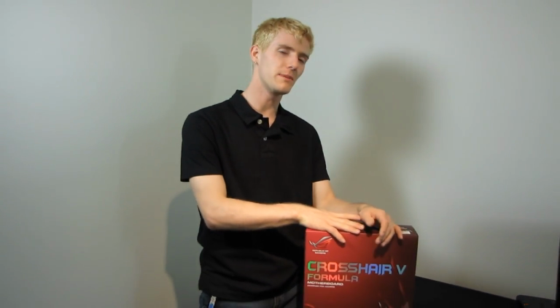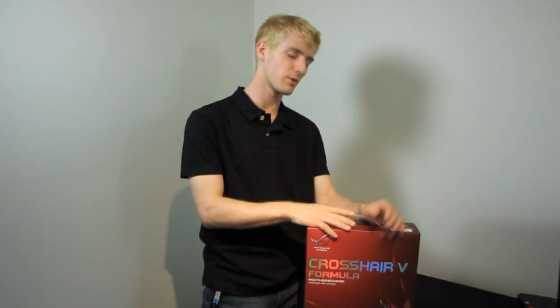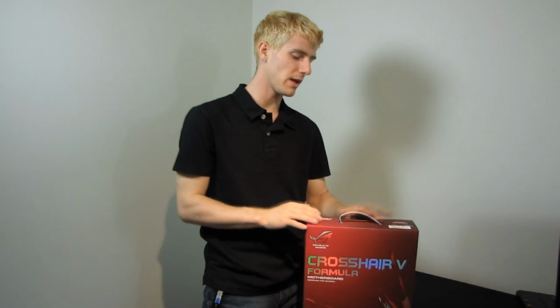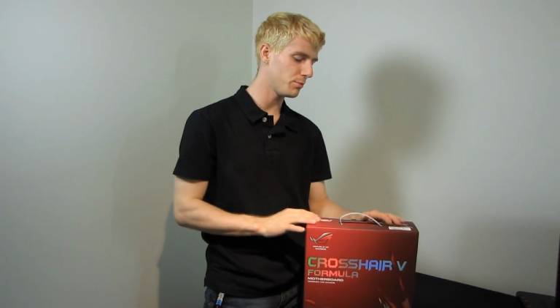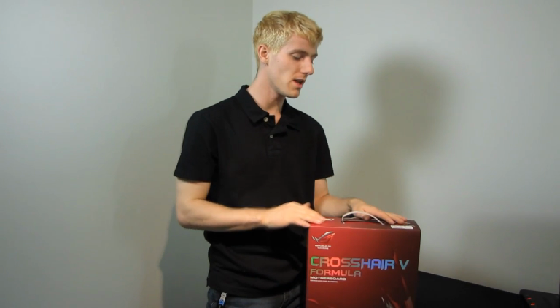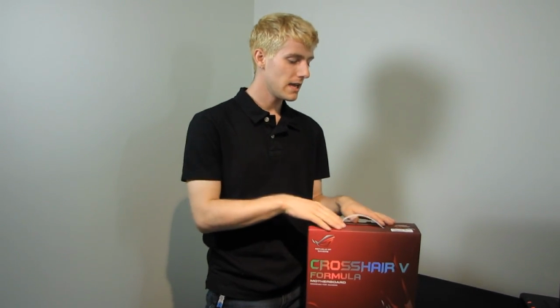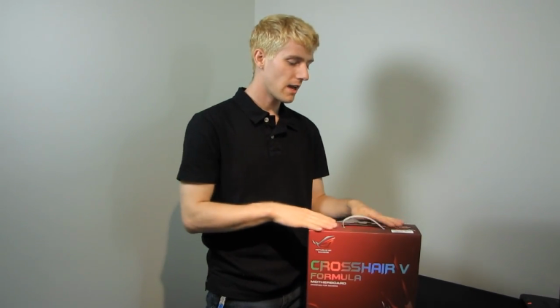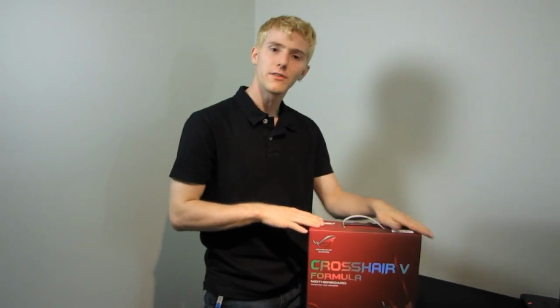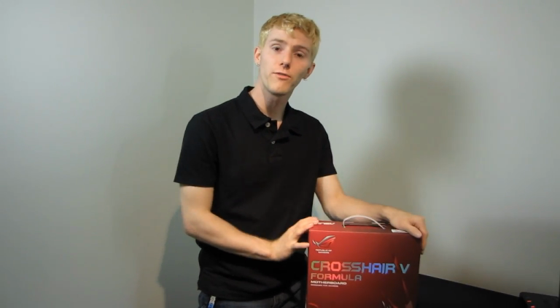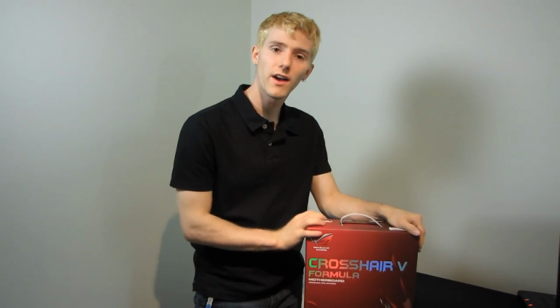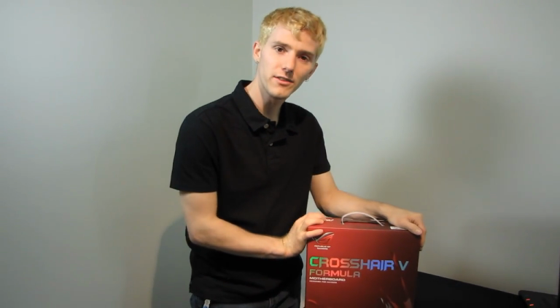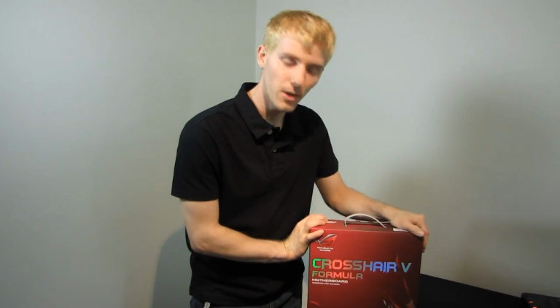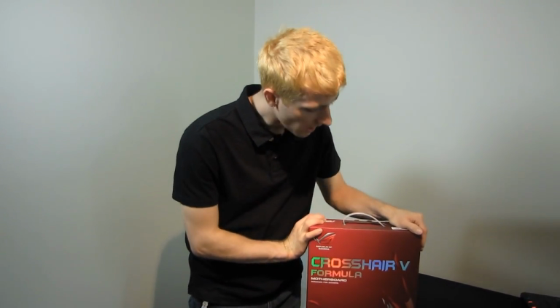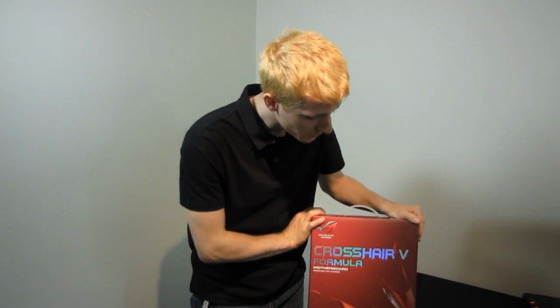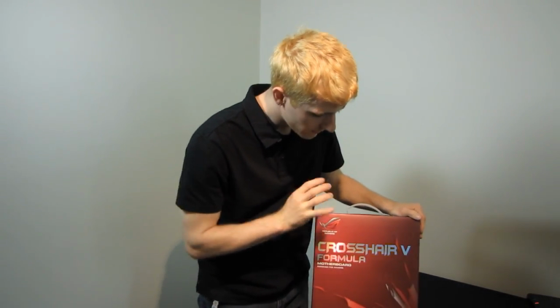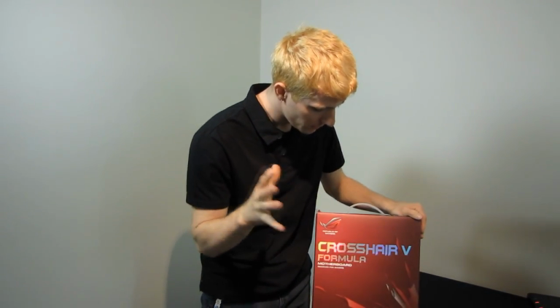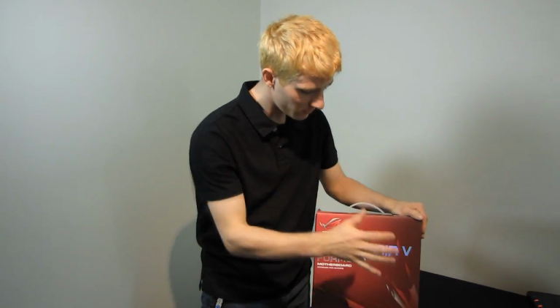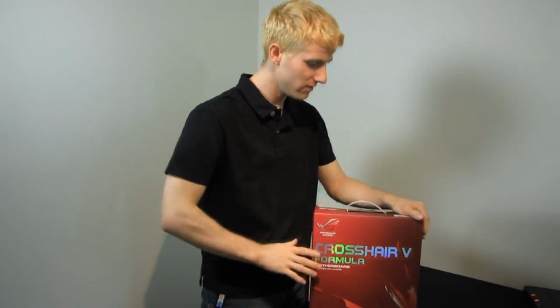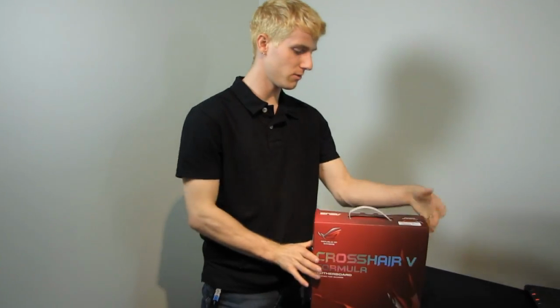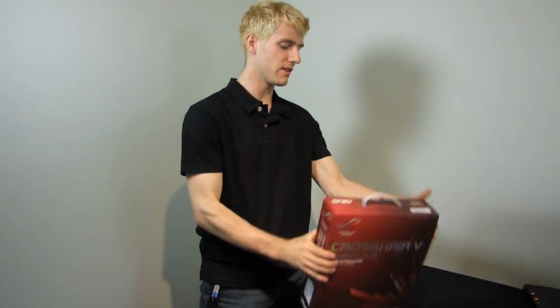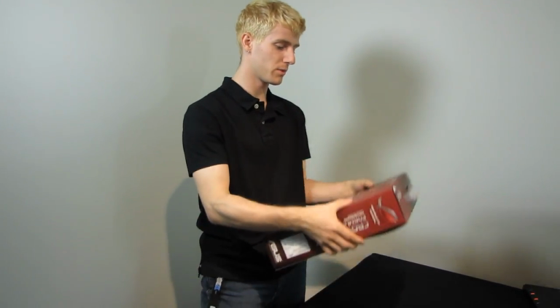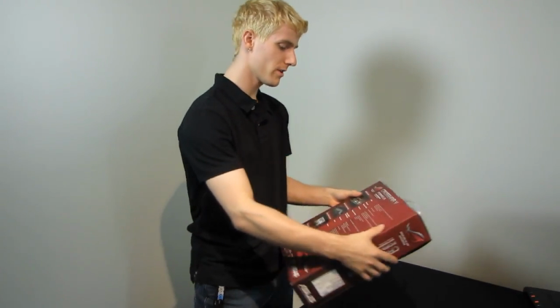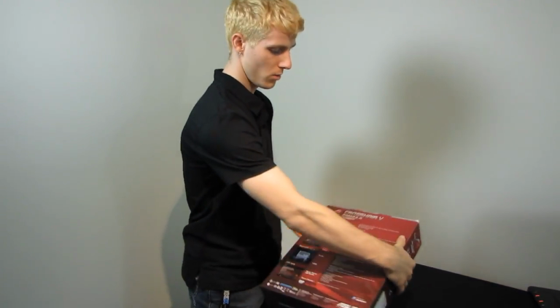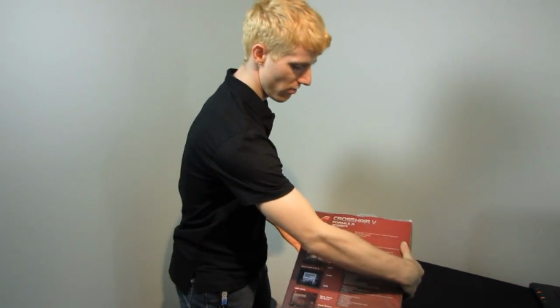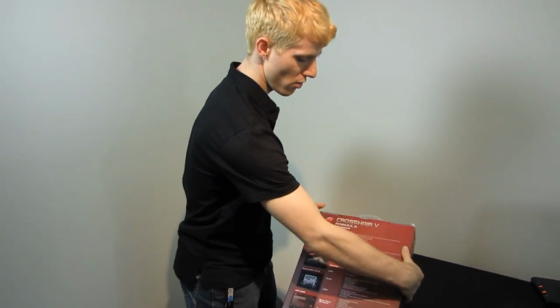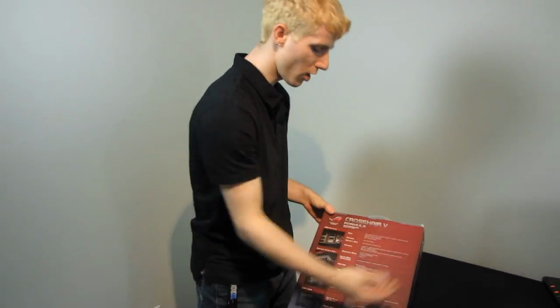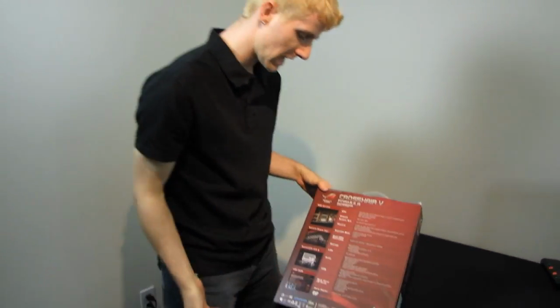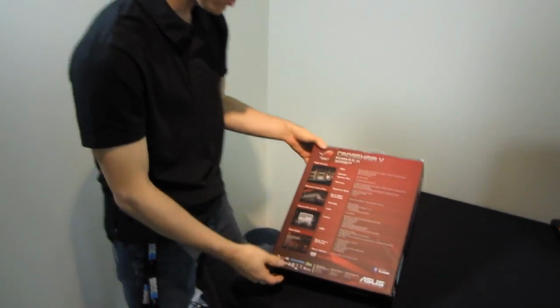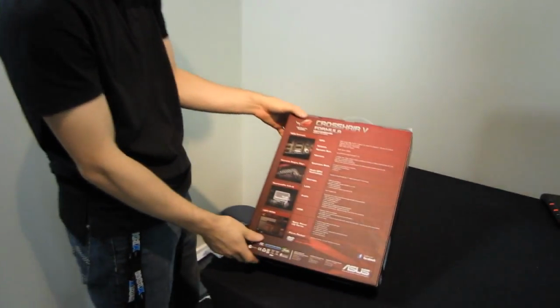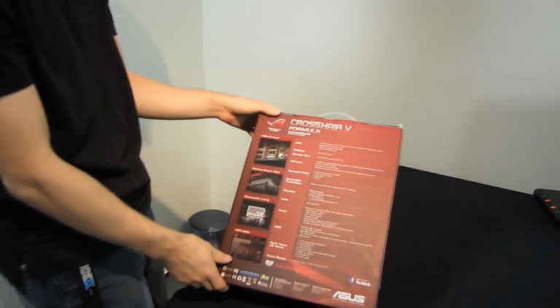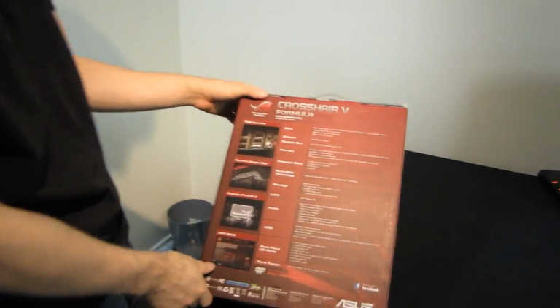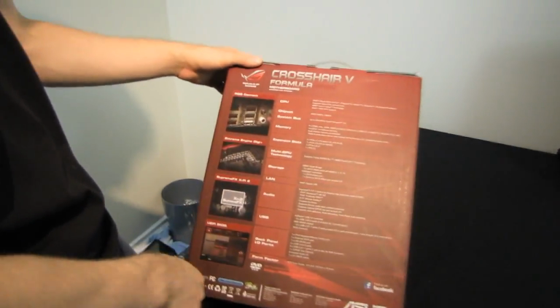So that means we're going to be able to put, so far undisclosed, unreleased CPUs into this motherboard with no complications. Very, very cool.